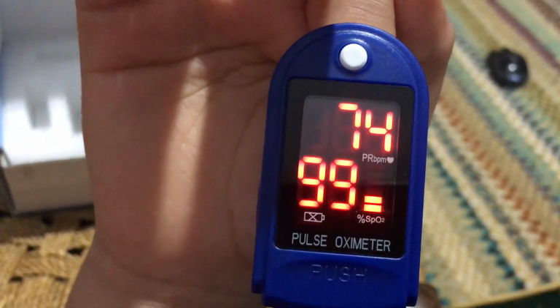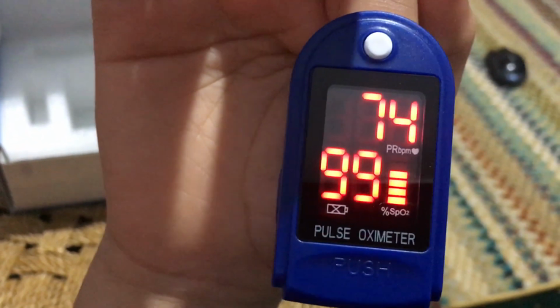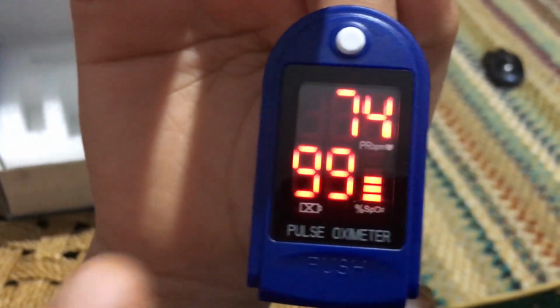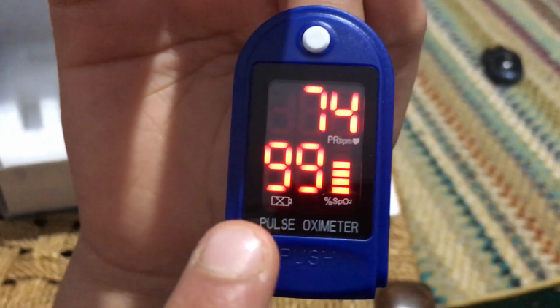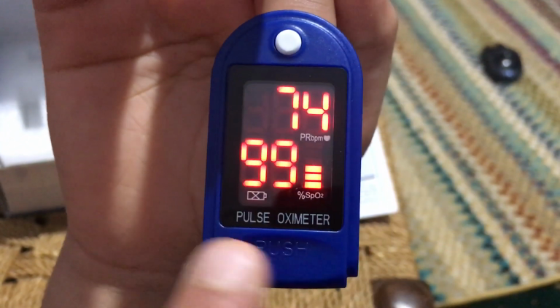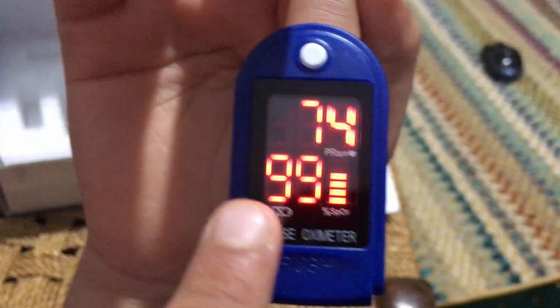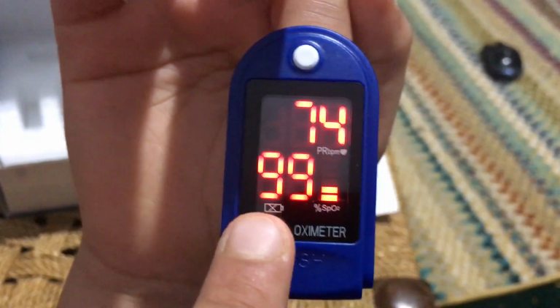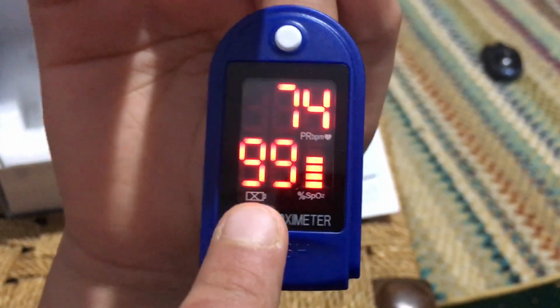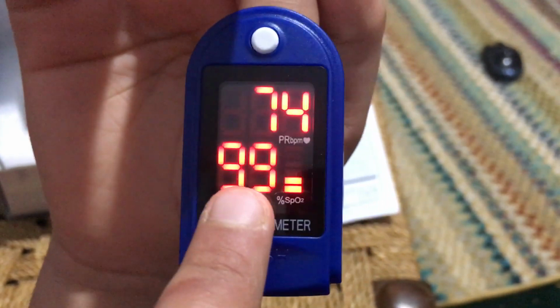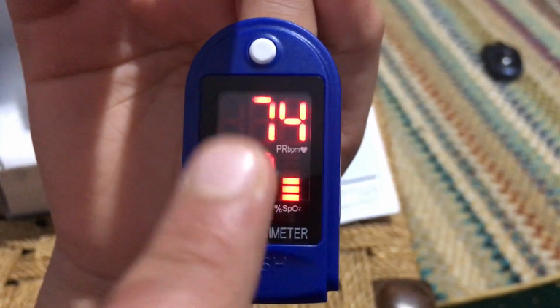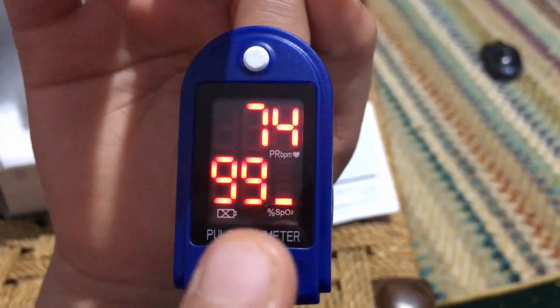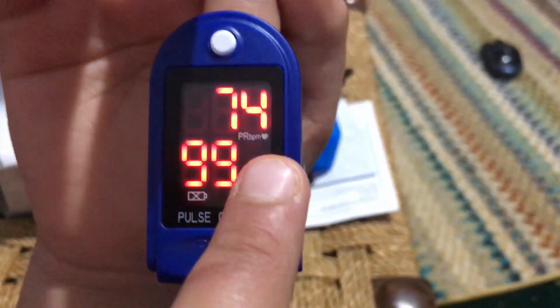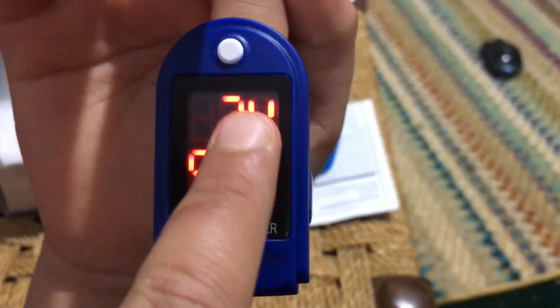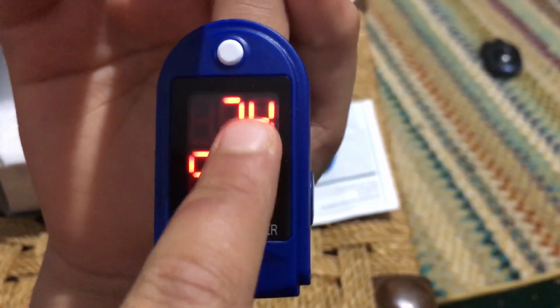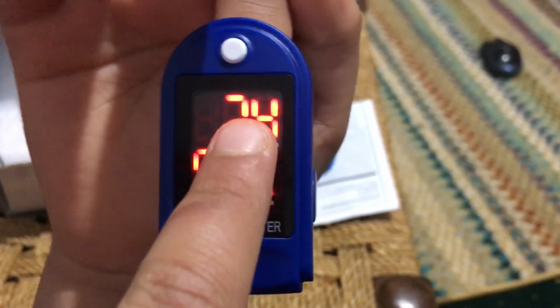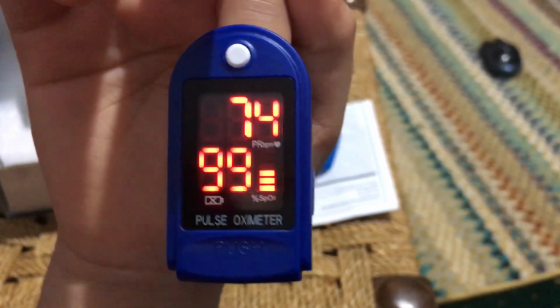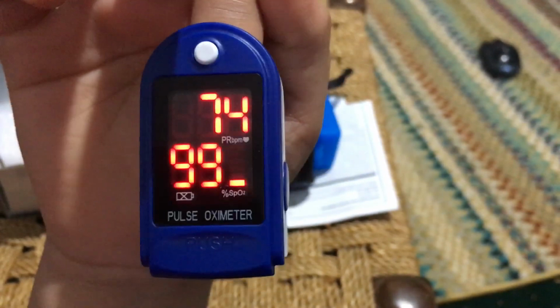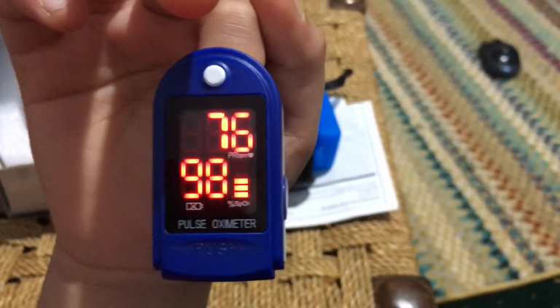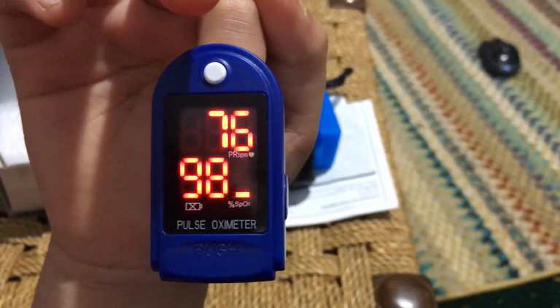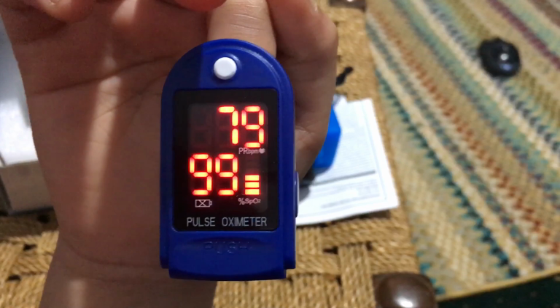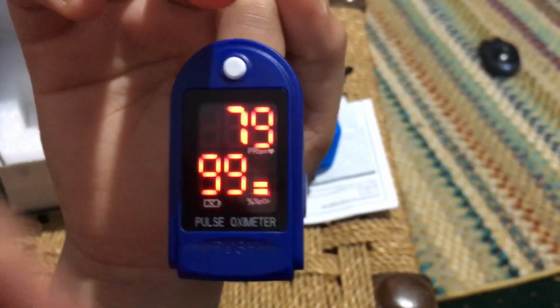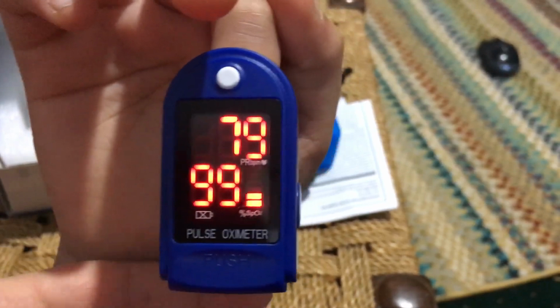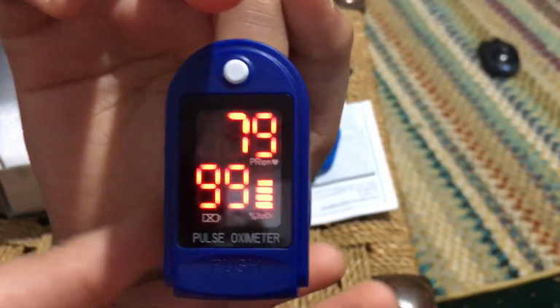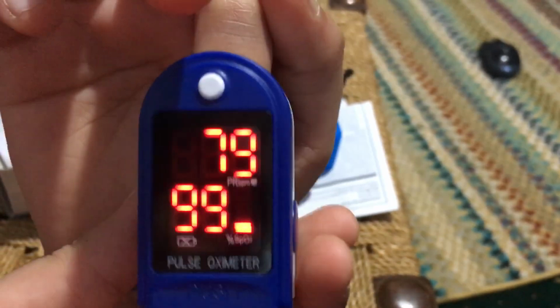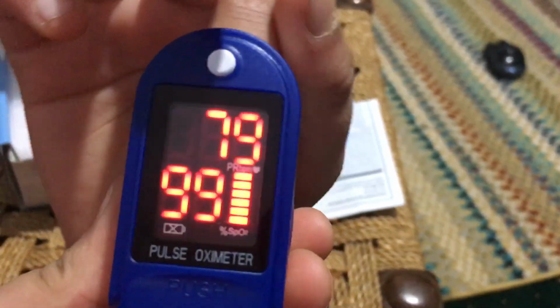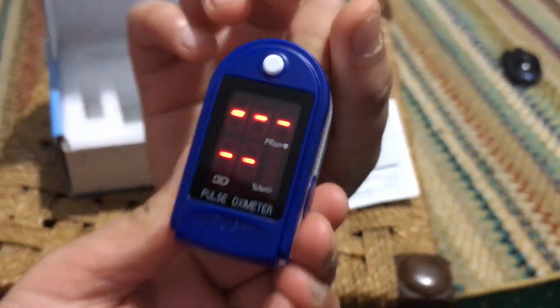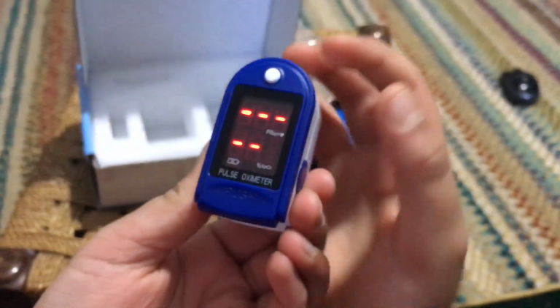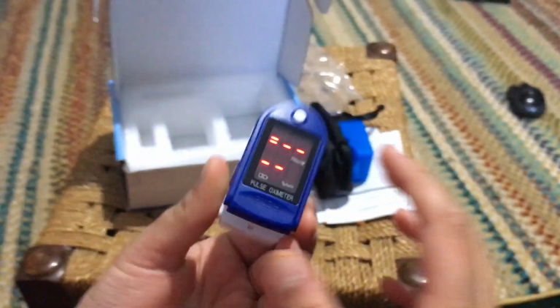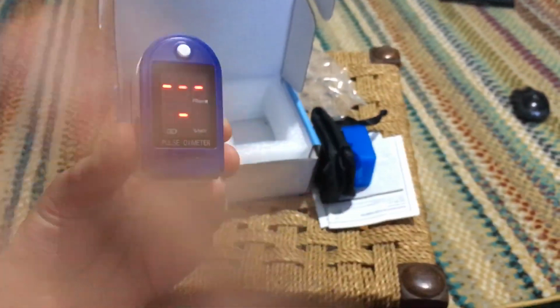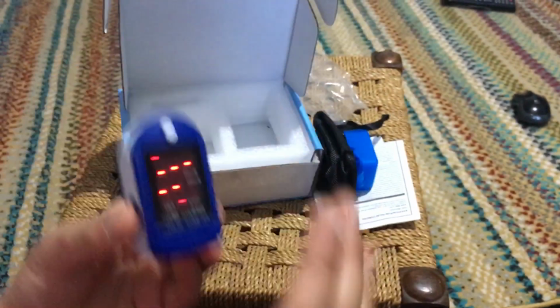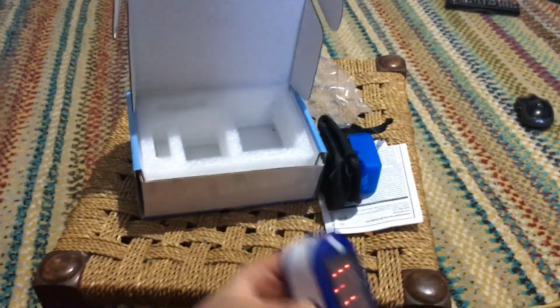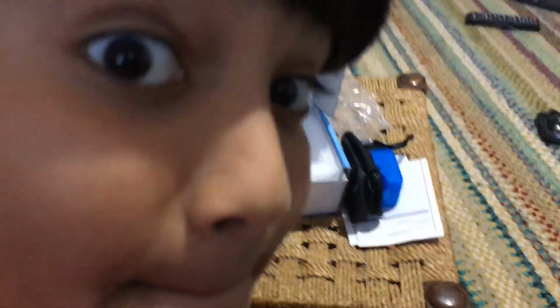So this is my 99 for the oxygen level, and this is my rep - how much it is beating. Thank you guys for watching - bye bye bye!